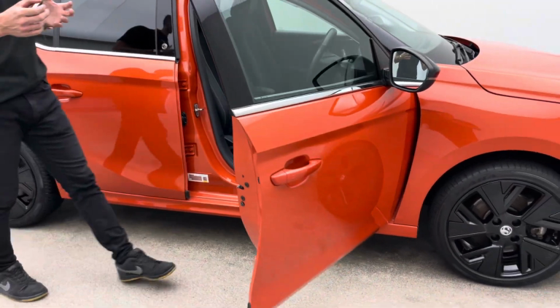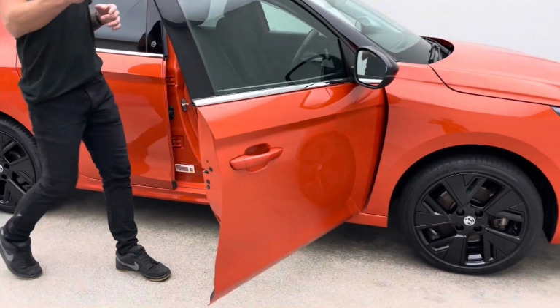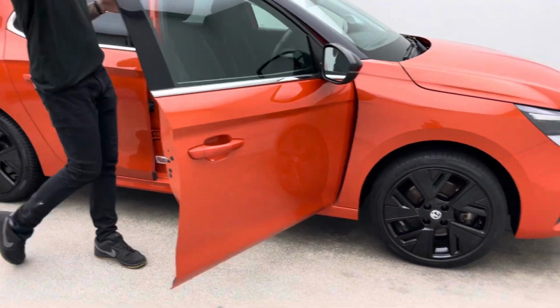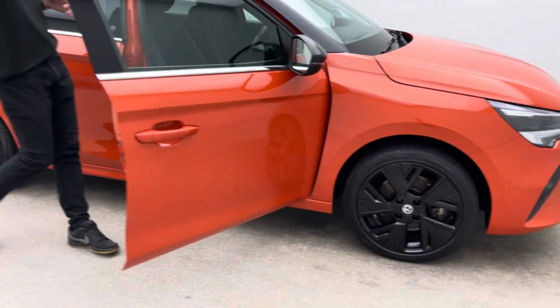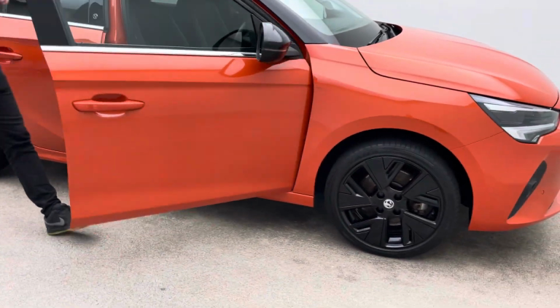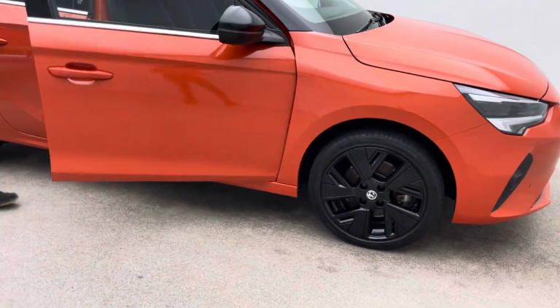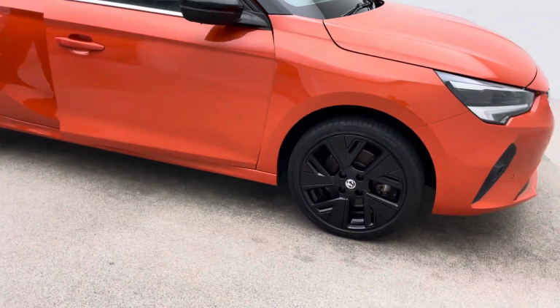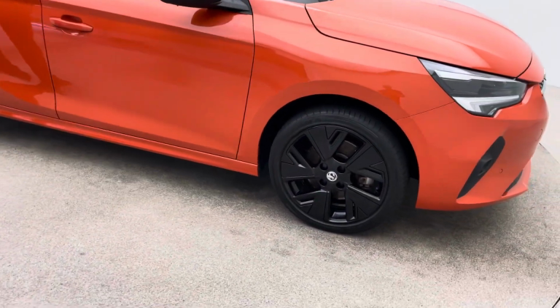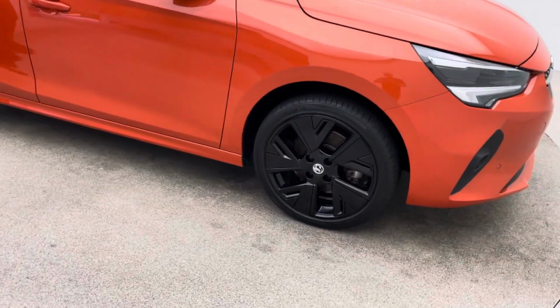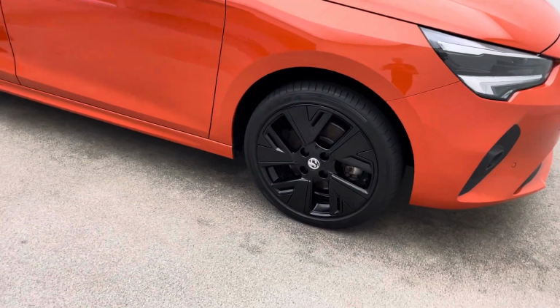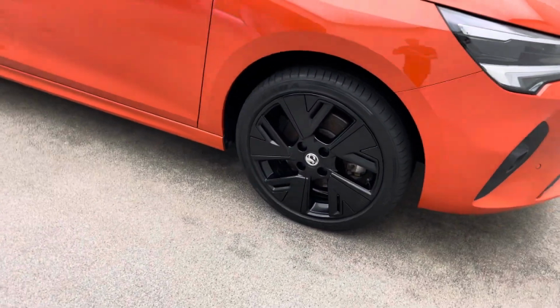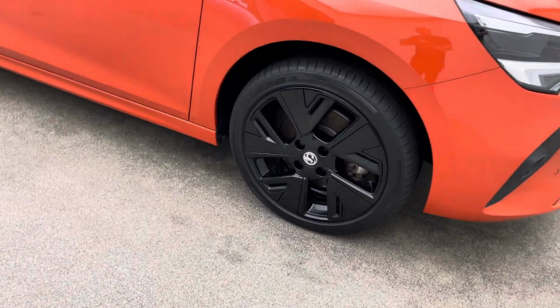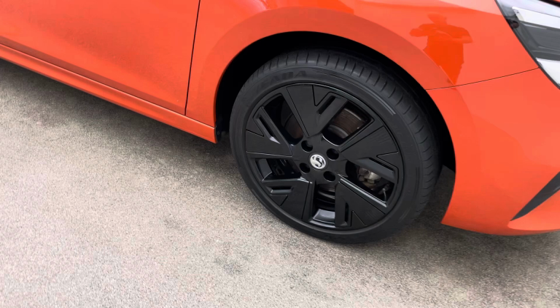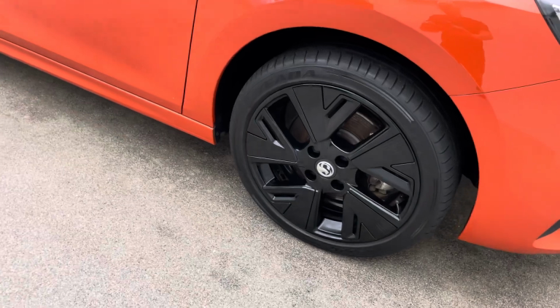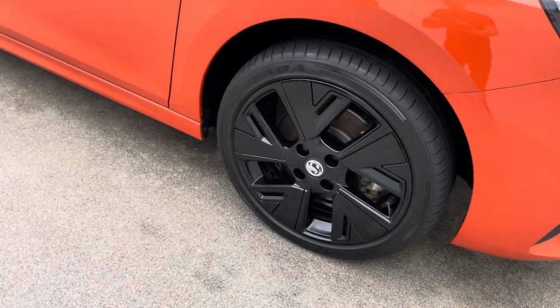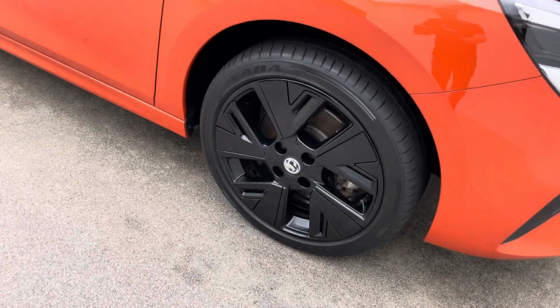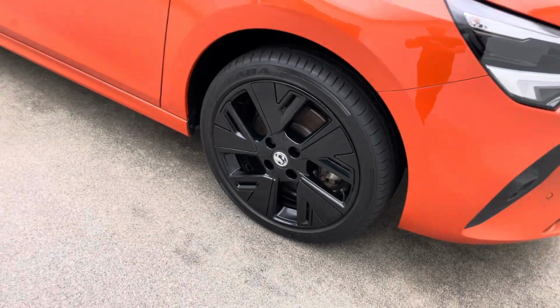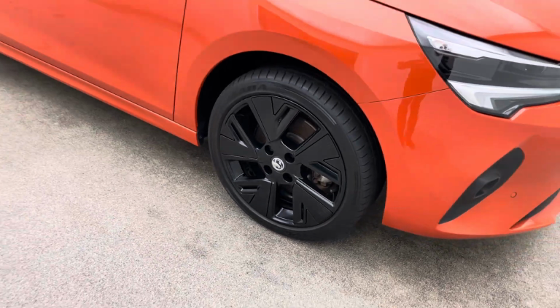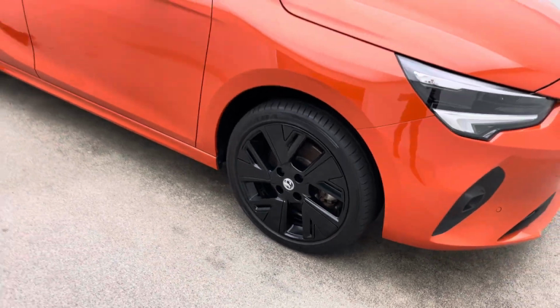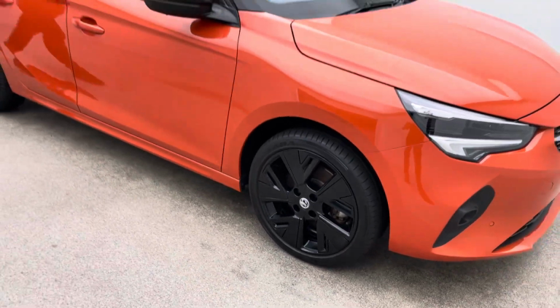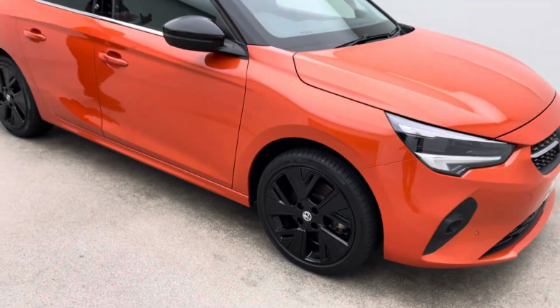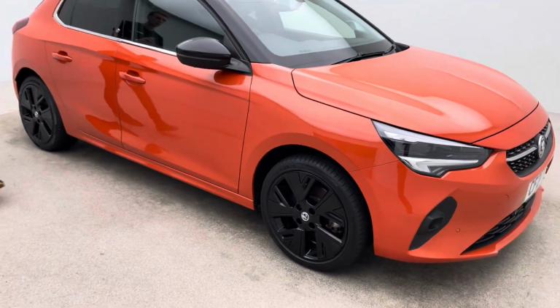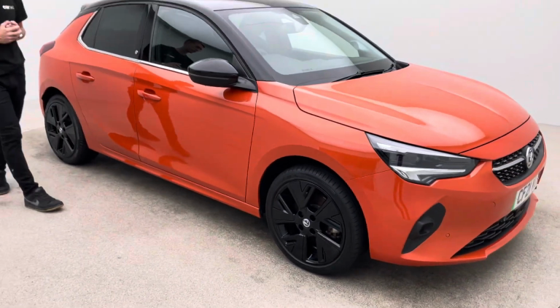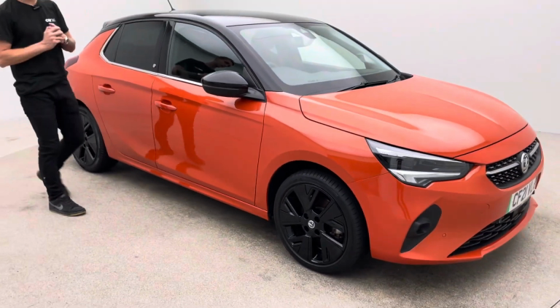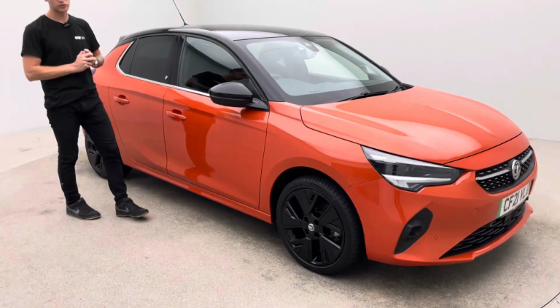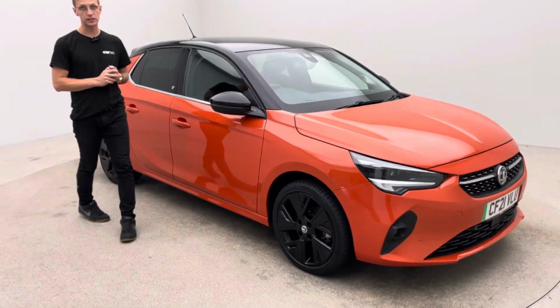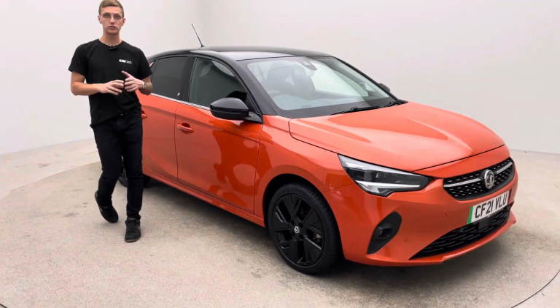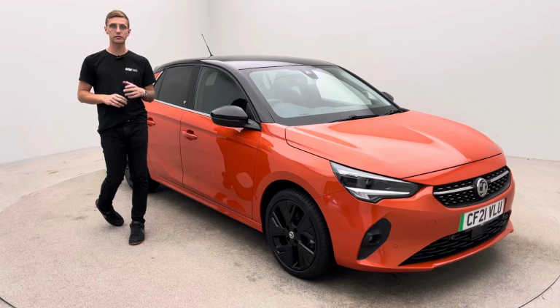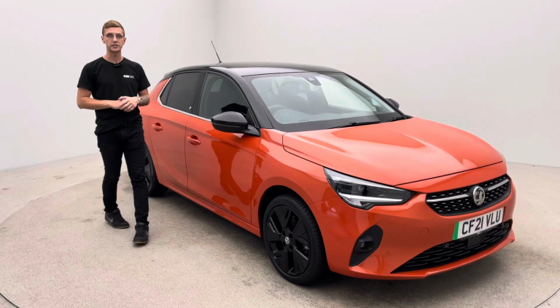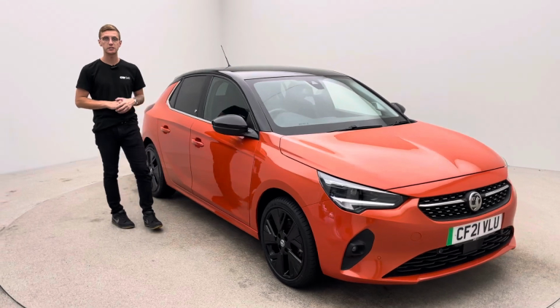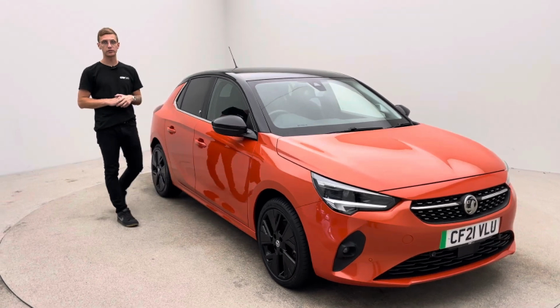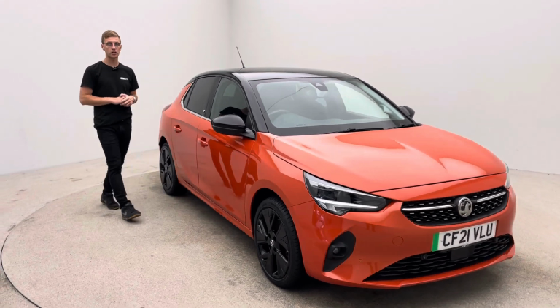Take a moment if you could to read through just some of the two and a half thousand five-star Trustpilot reviews from previous customers that give you hopefully all the confidence and reassurance that you need to choose Car360 to buy your new car.